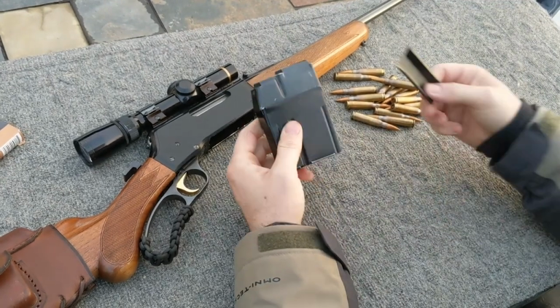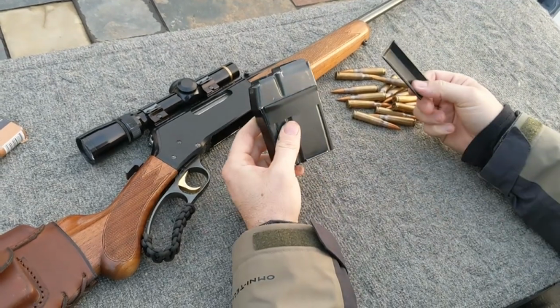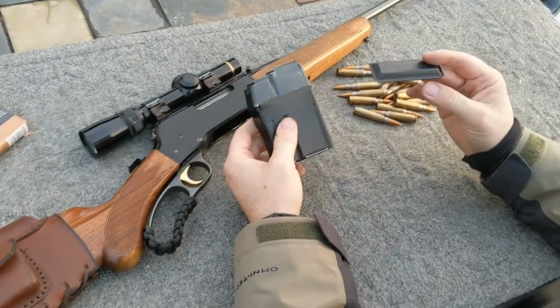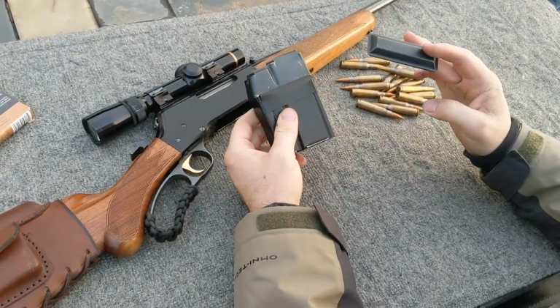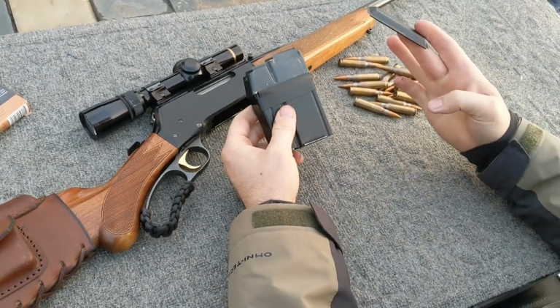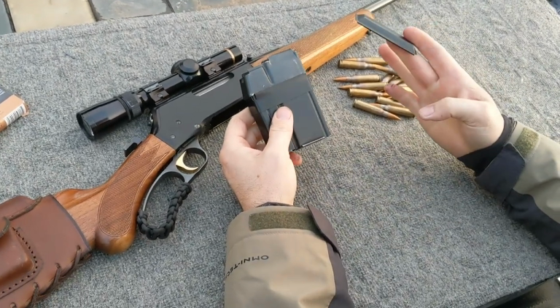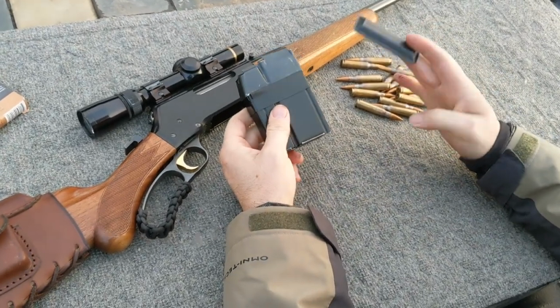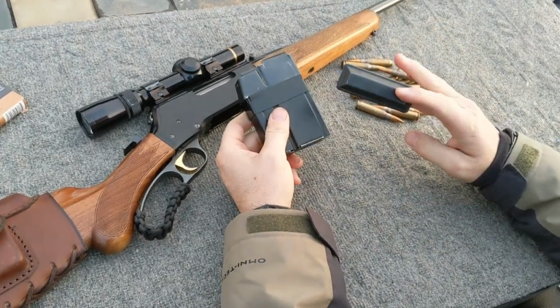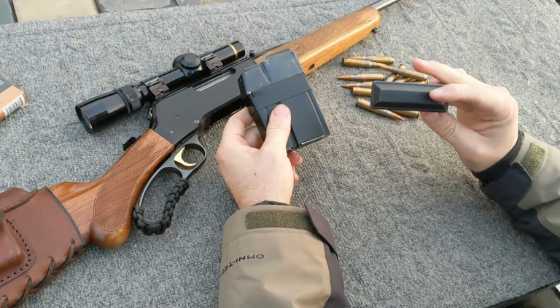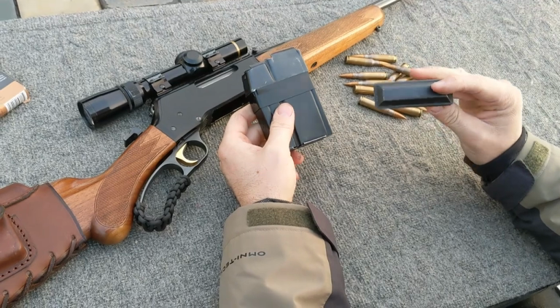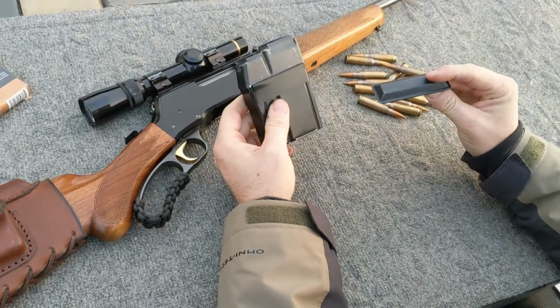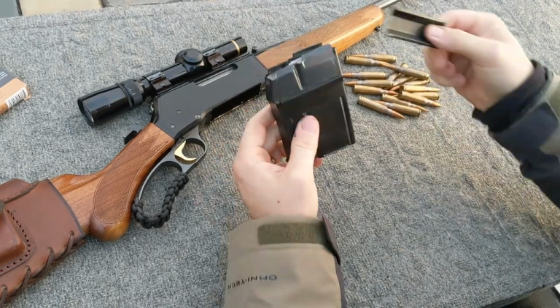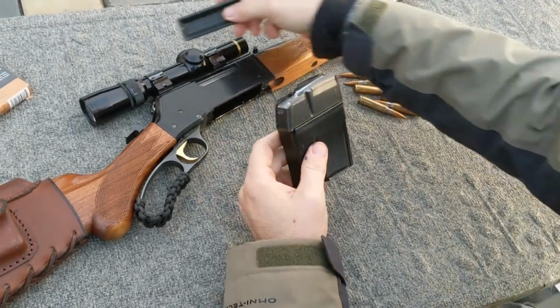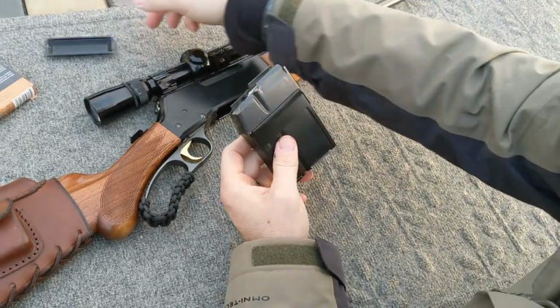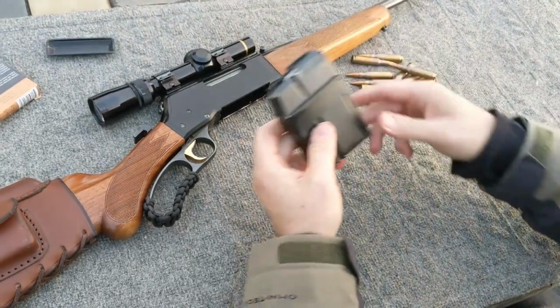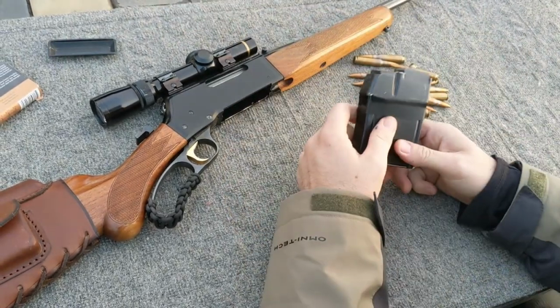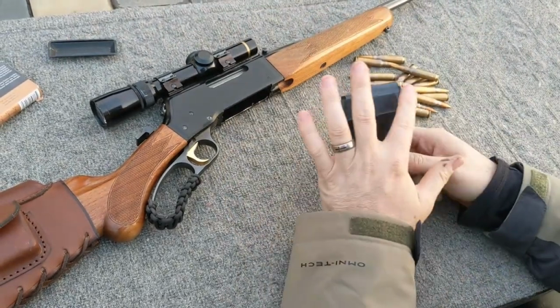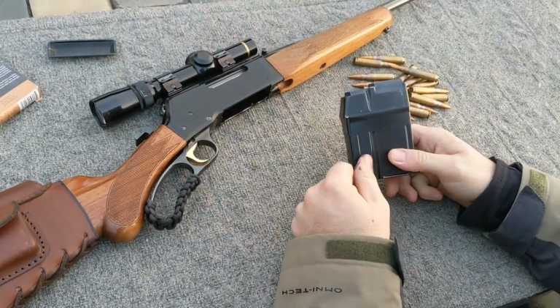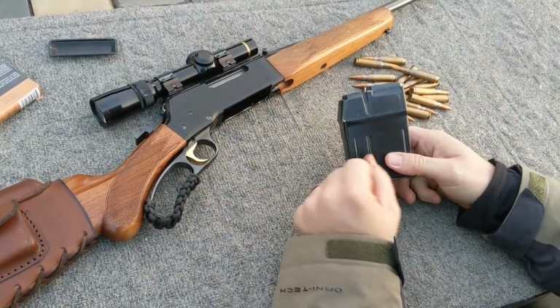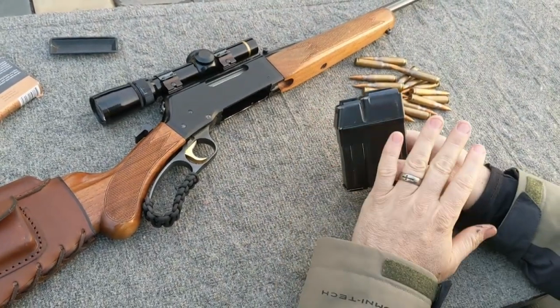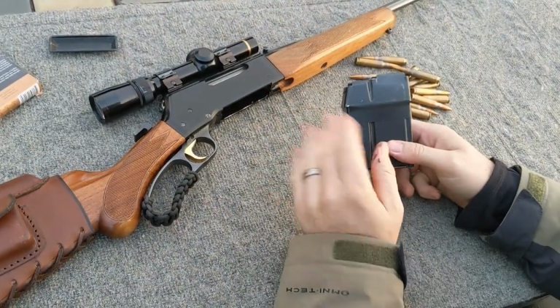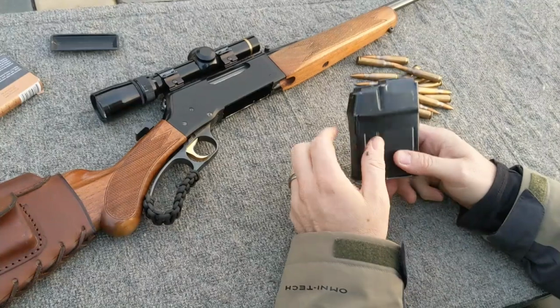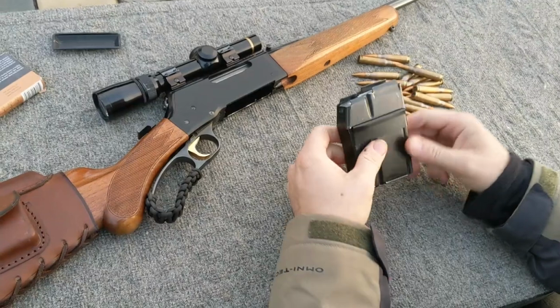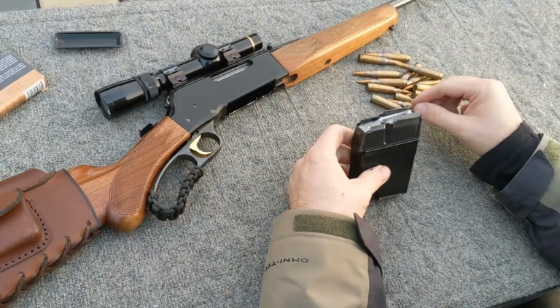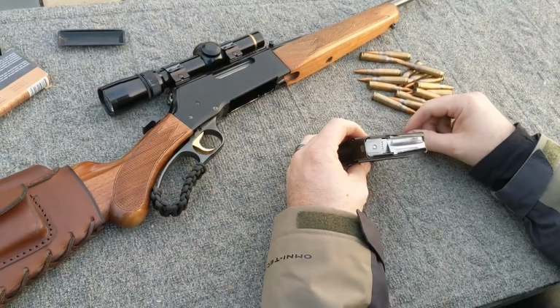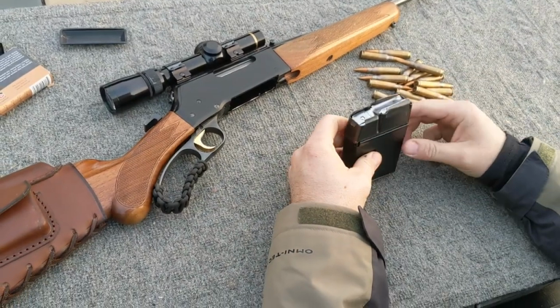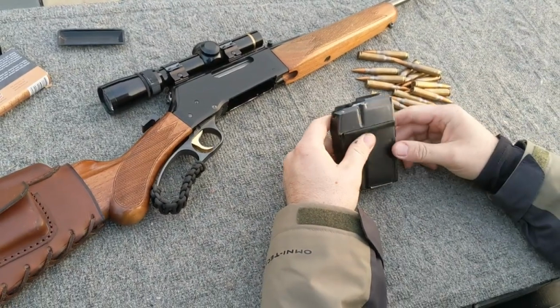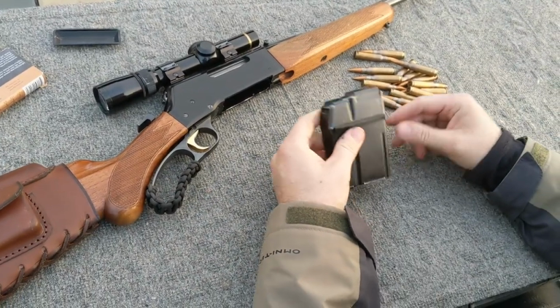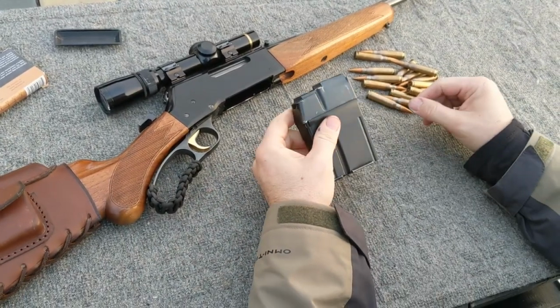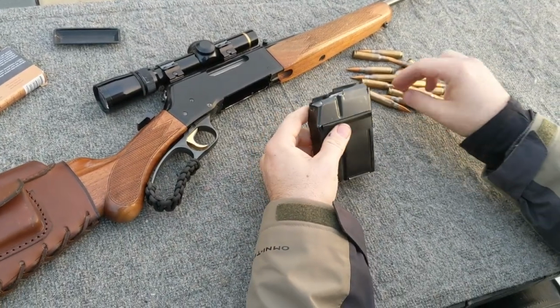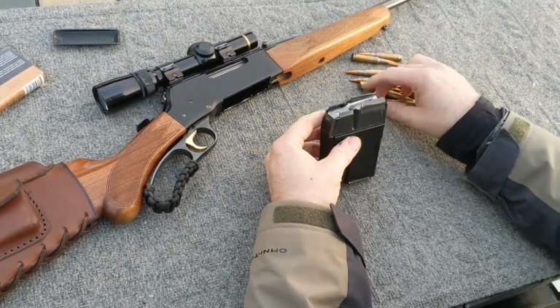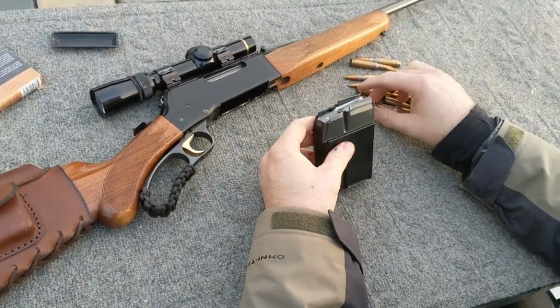When you do this, you will no longer need your factory floor plate. However, I suggest keeping it because everything that is done here is reversible and does not cause any permanent changes or modifications to the magazine.